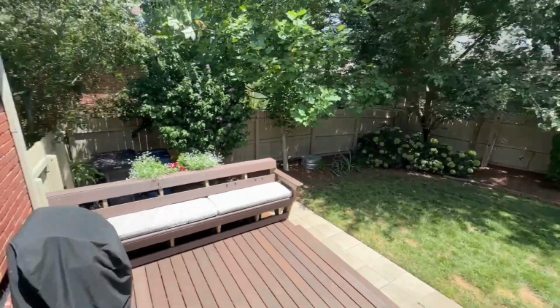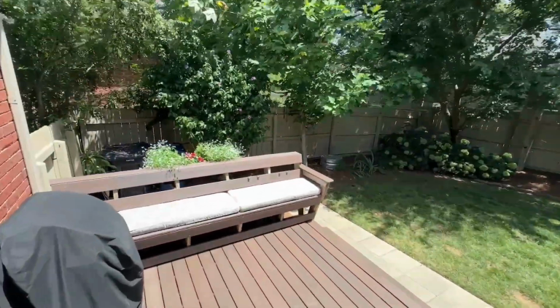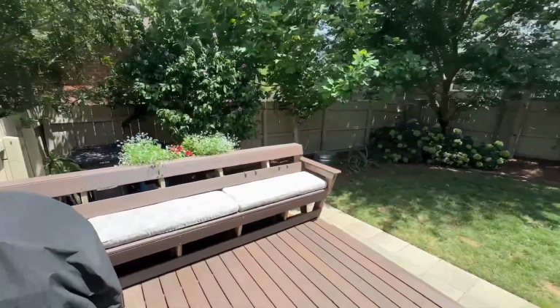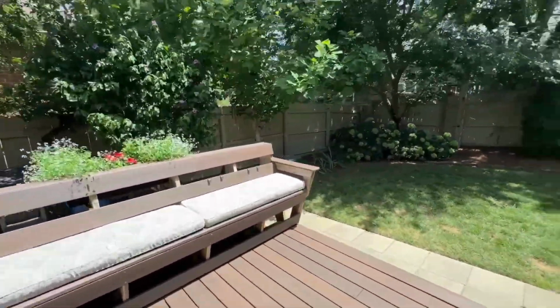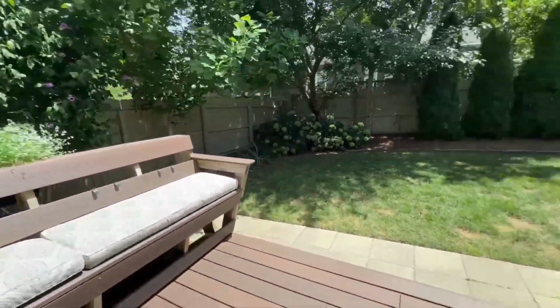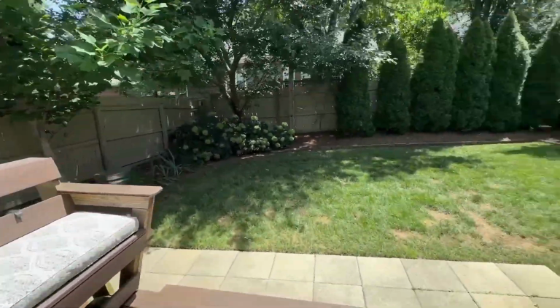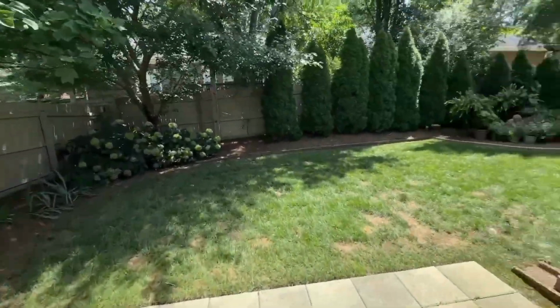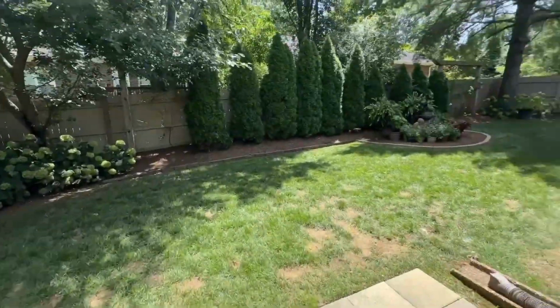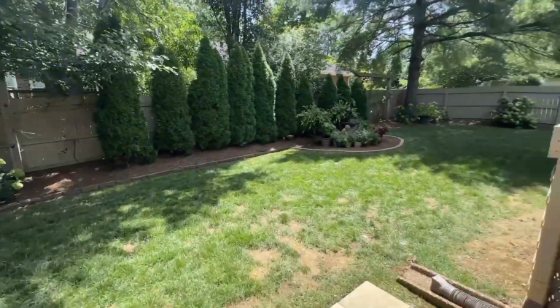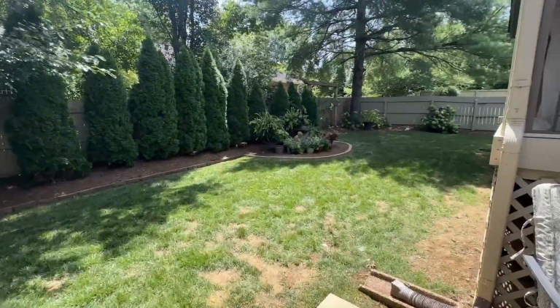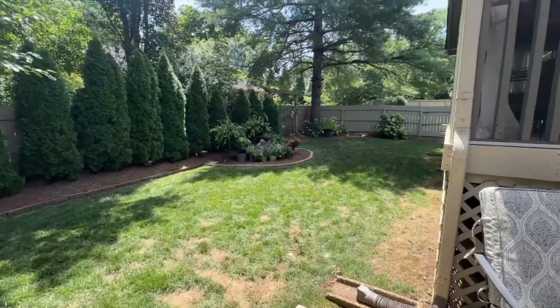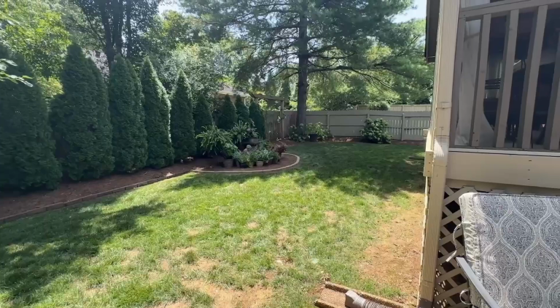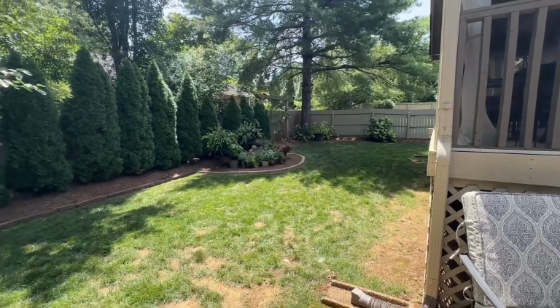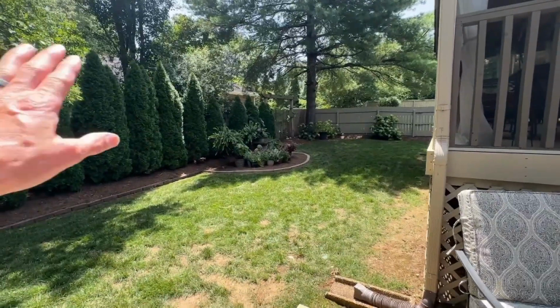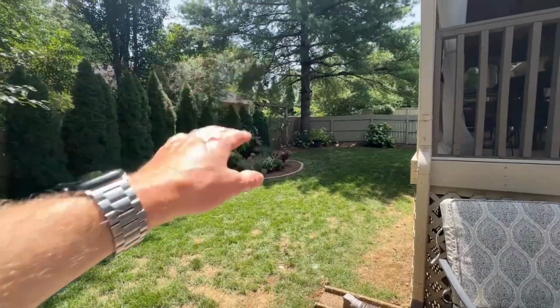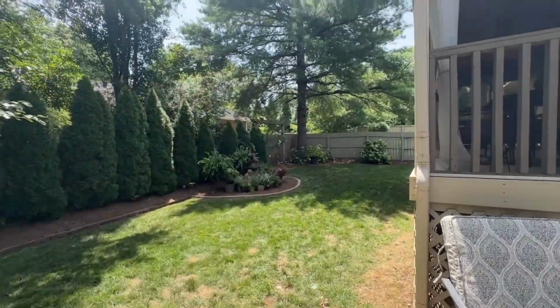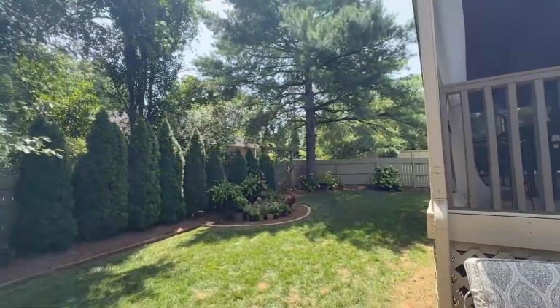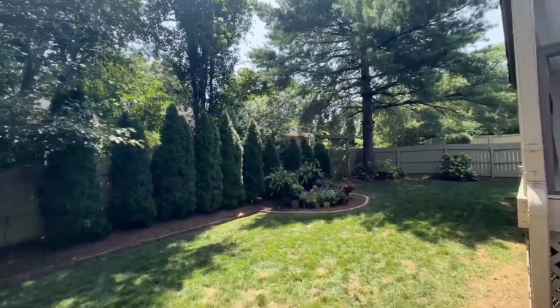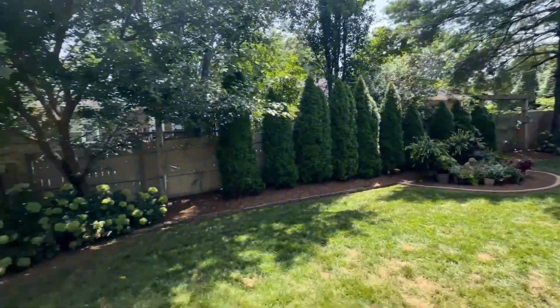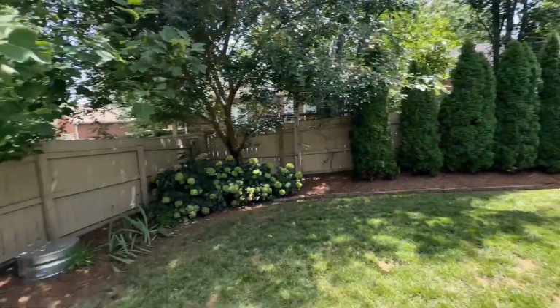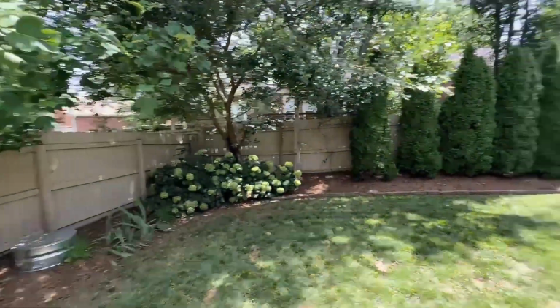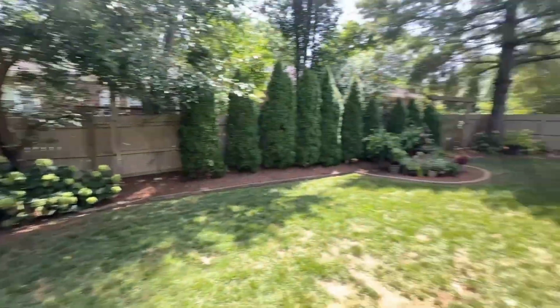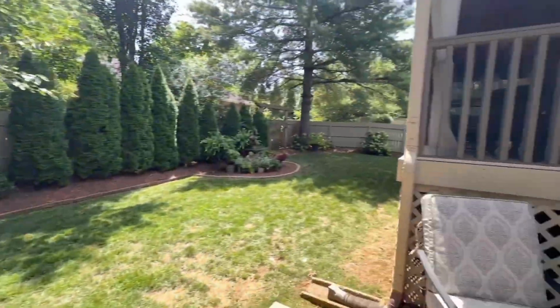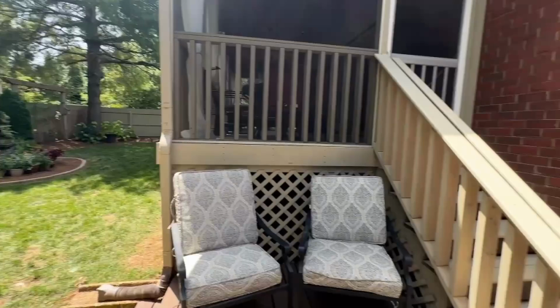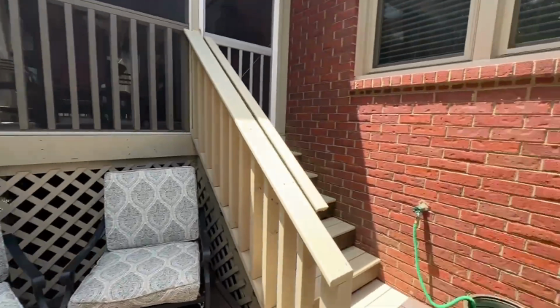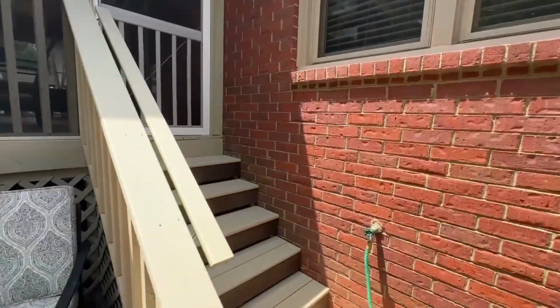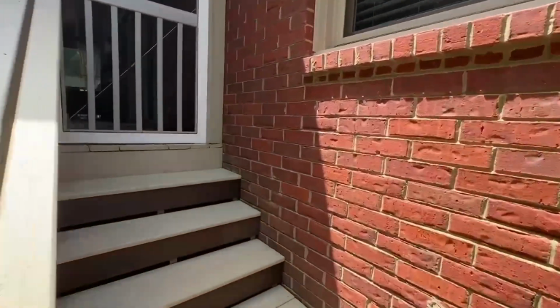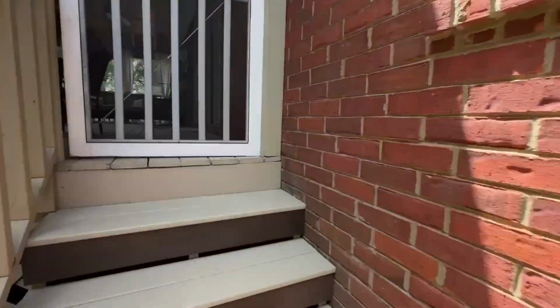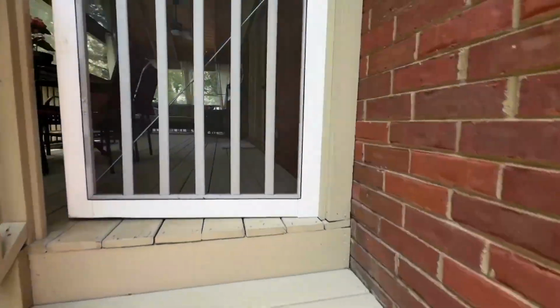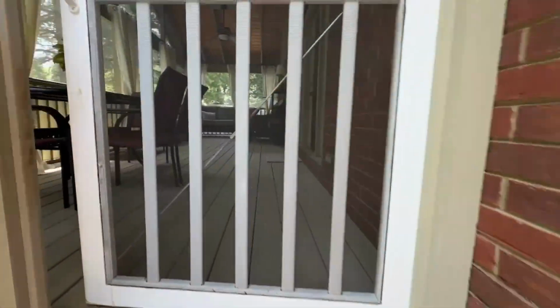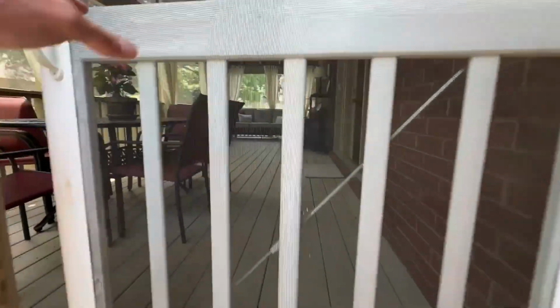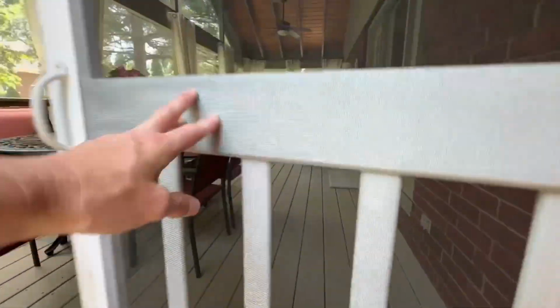It's a nice tree-lined area — very lush and green. Semi-private. Just big enough space for an animal, but not an overwhelming yard to maintain.